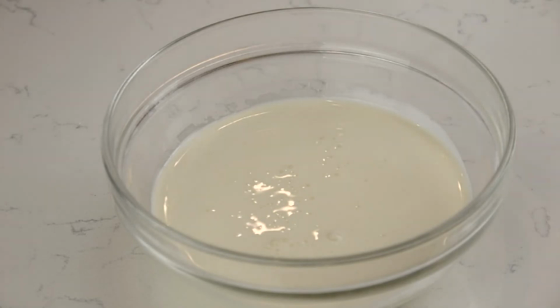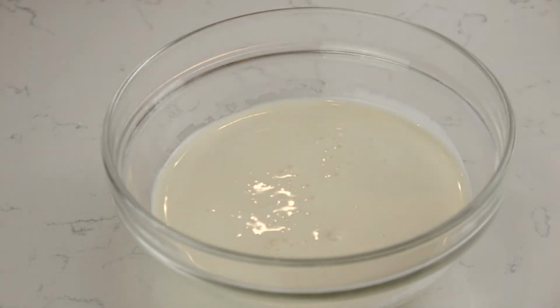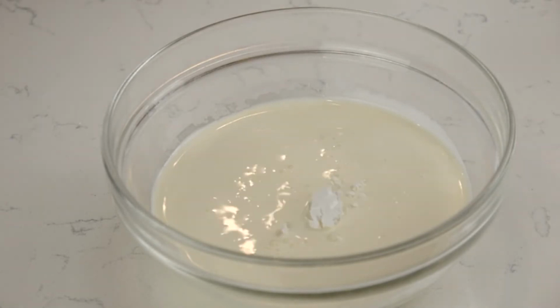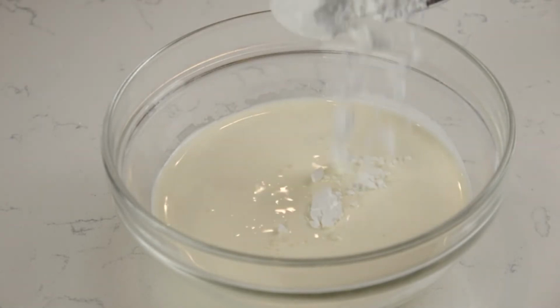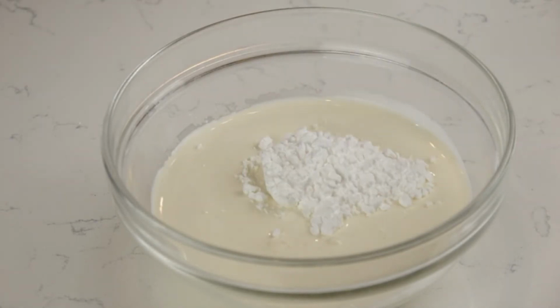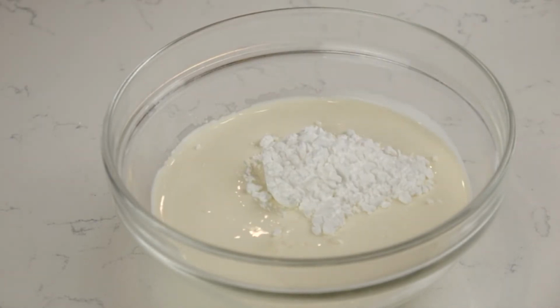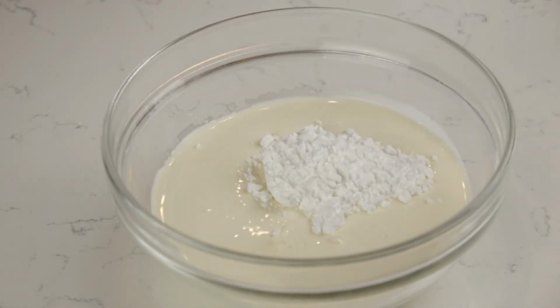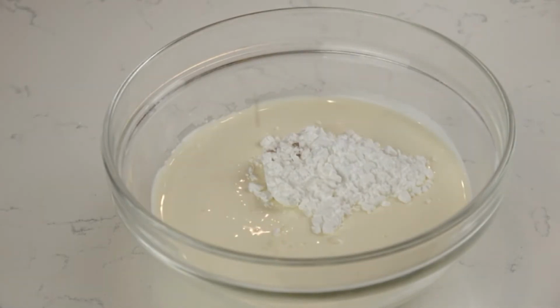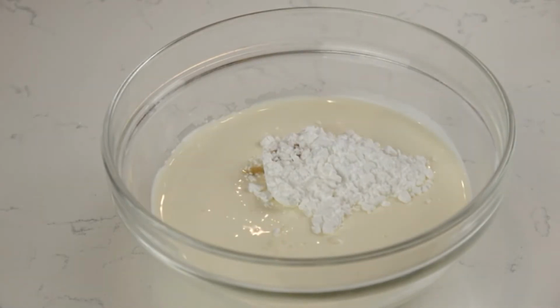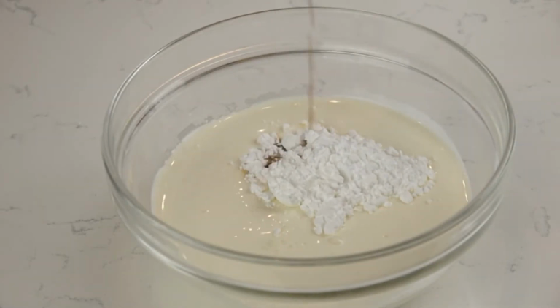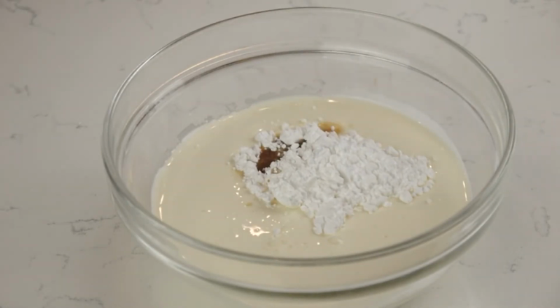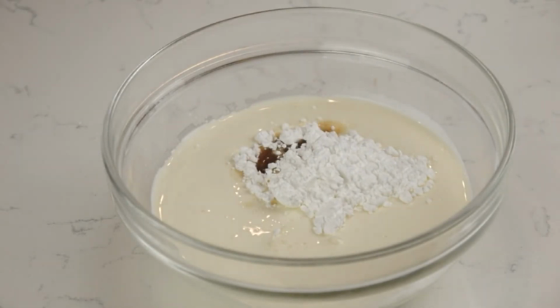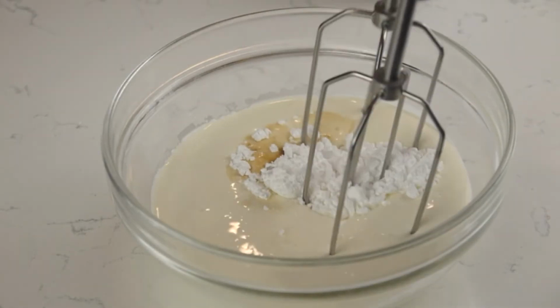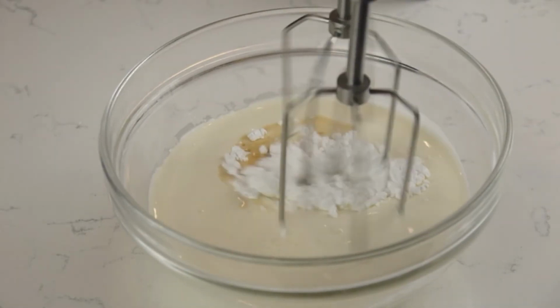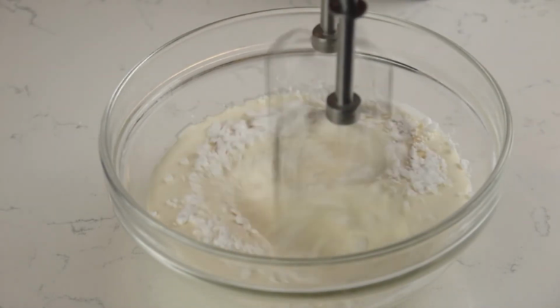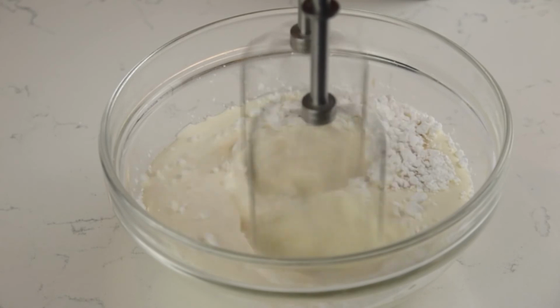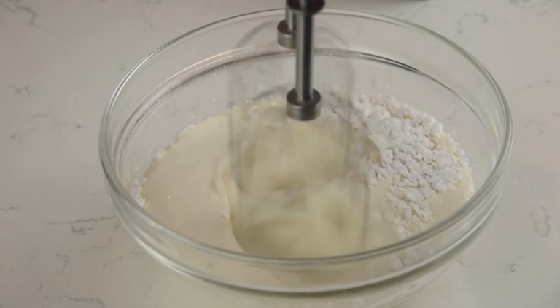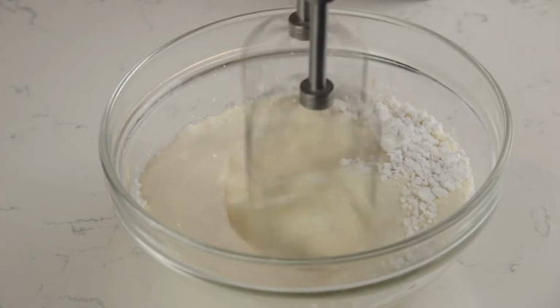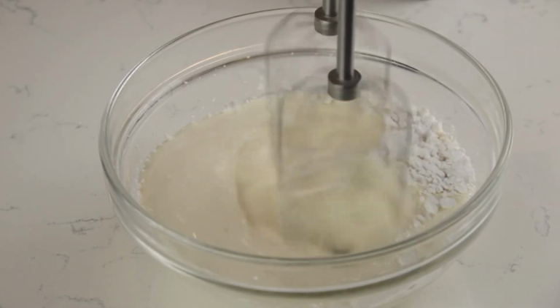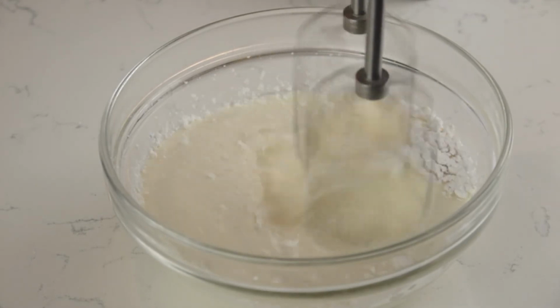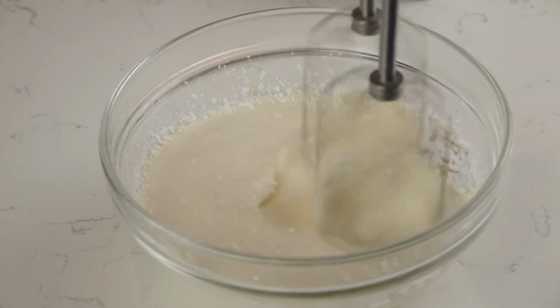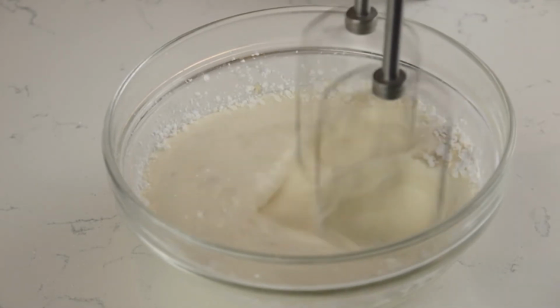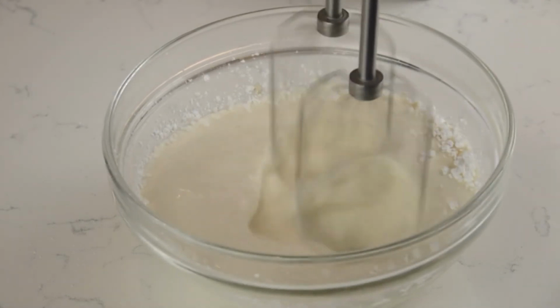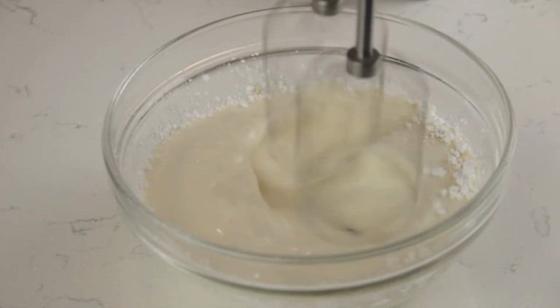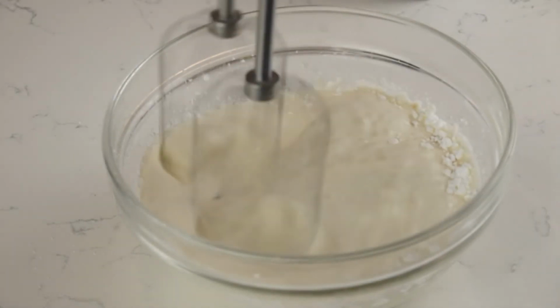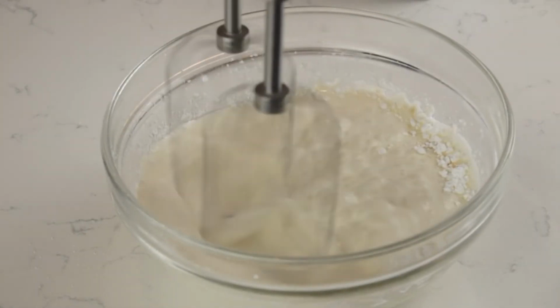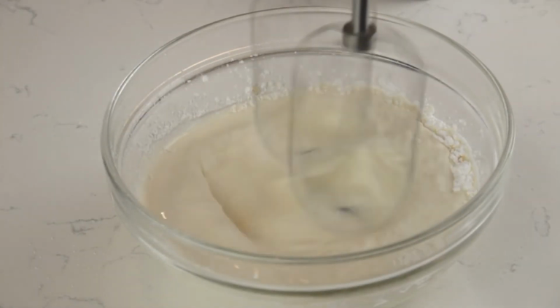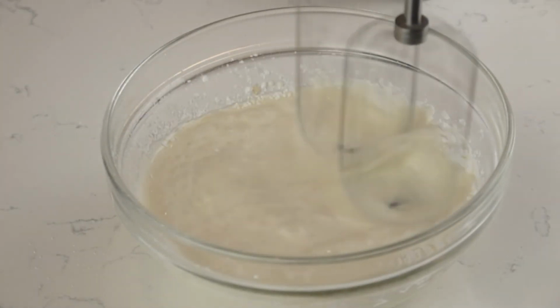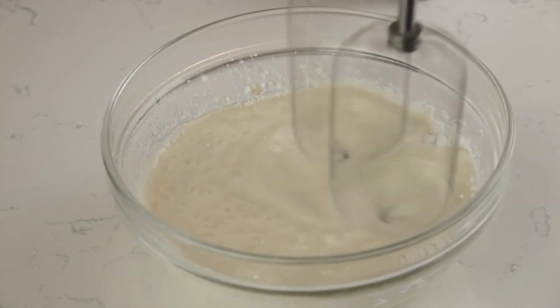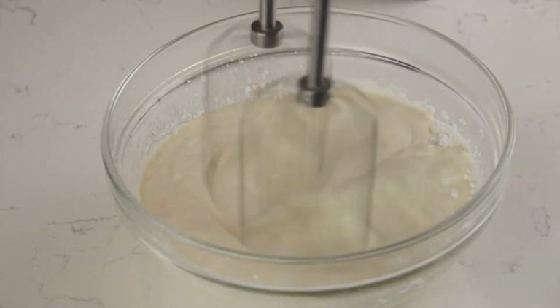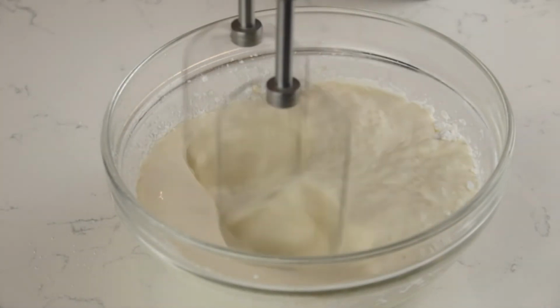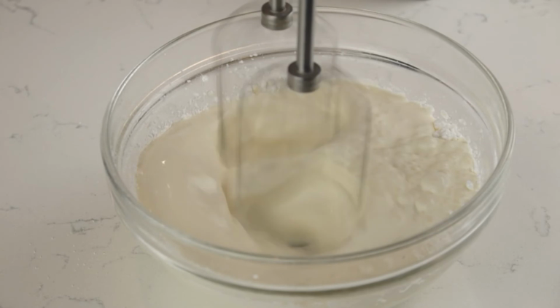For the whipped cream, beat together 150 grams of heavy cream, 2 tablespoons of powdered sugar, and 1 teaspoon of vanilla extract until stiff peaks form.